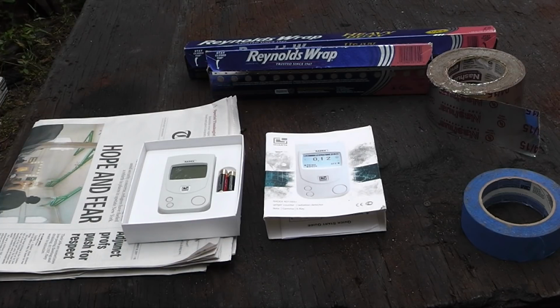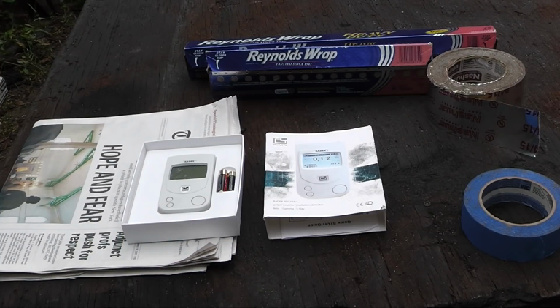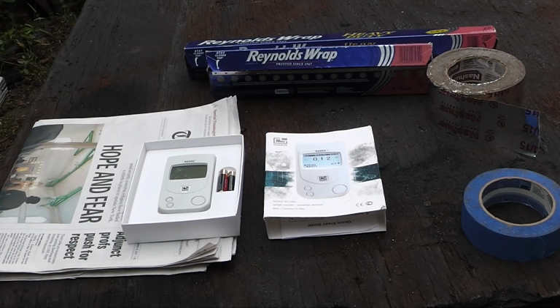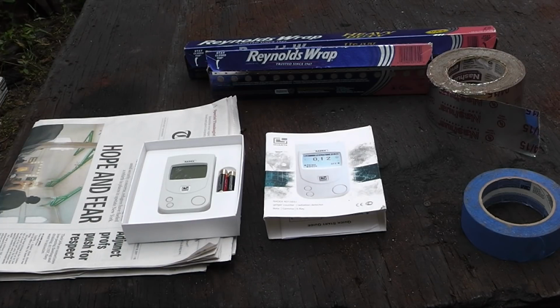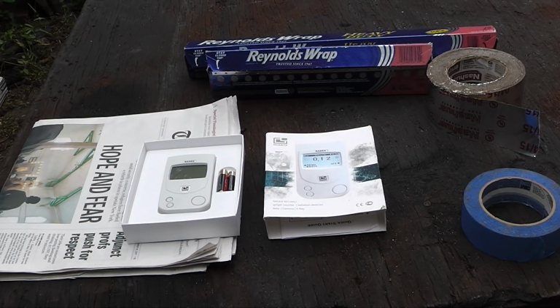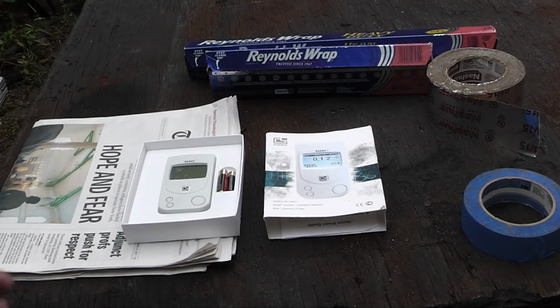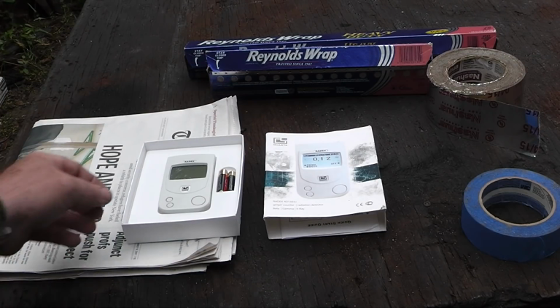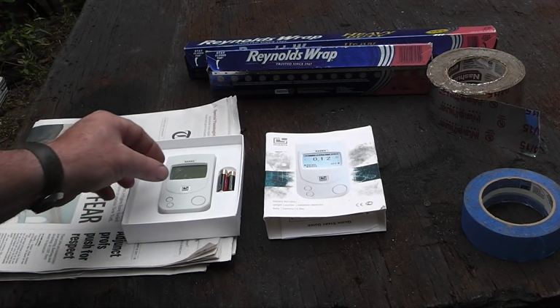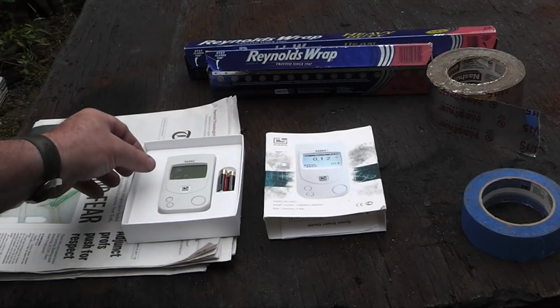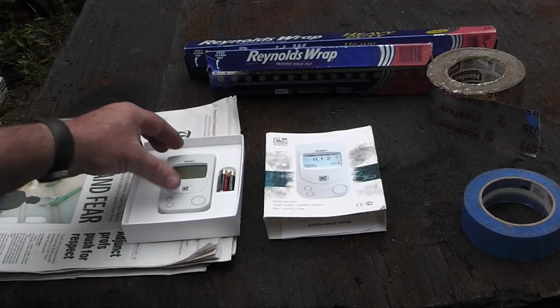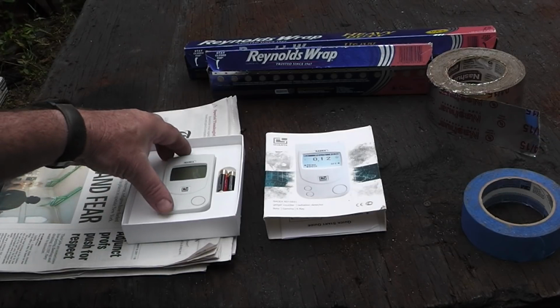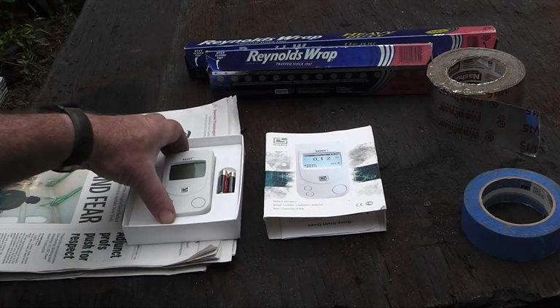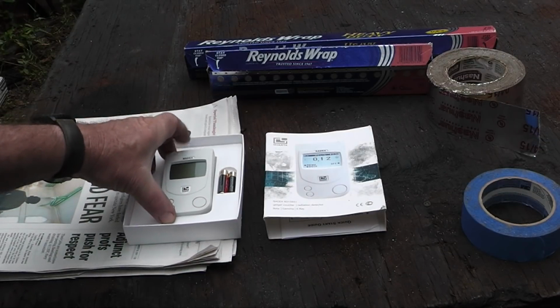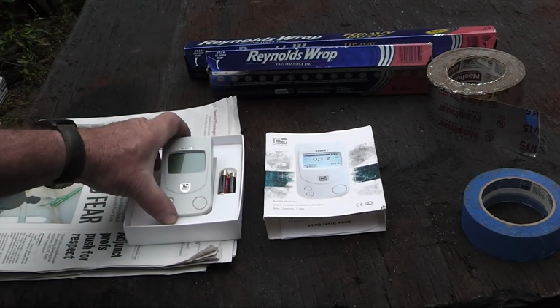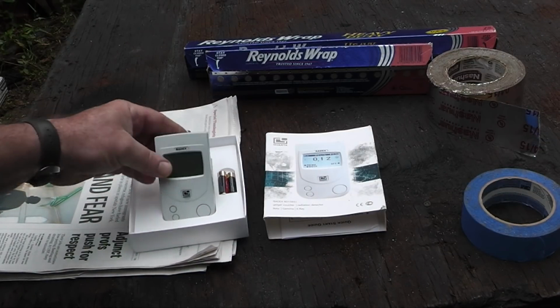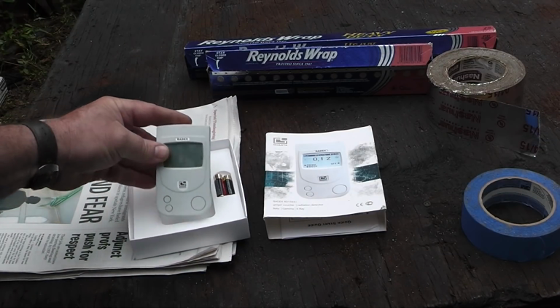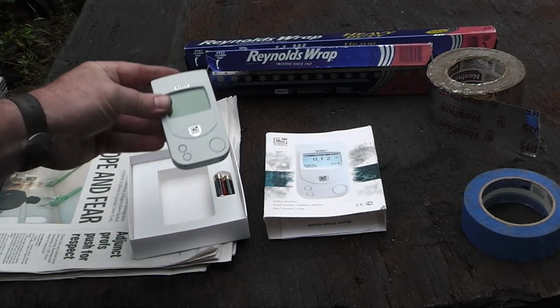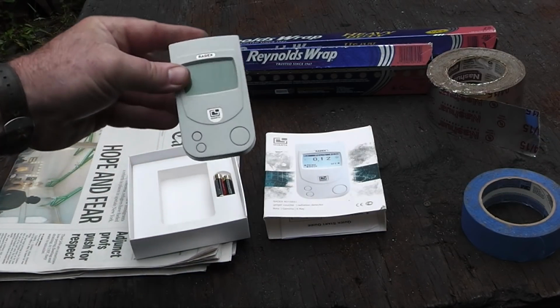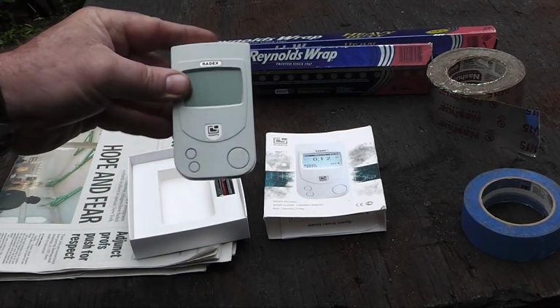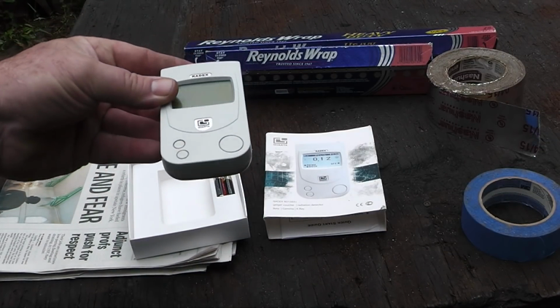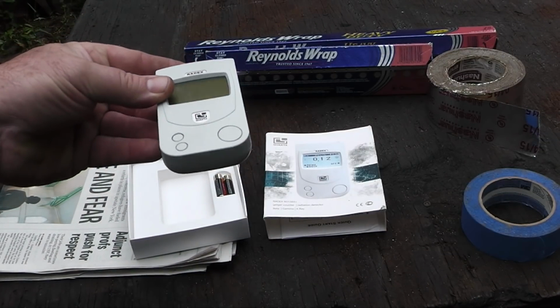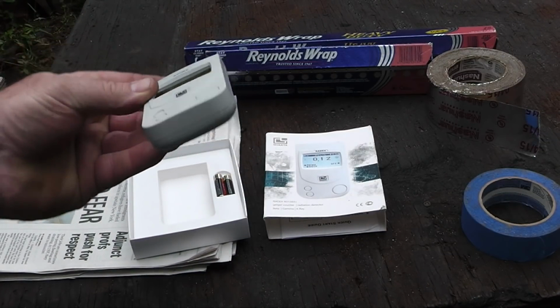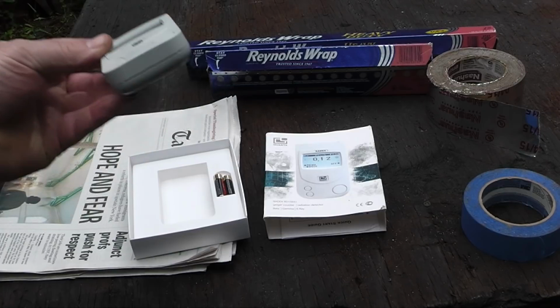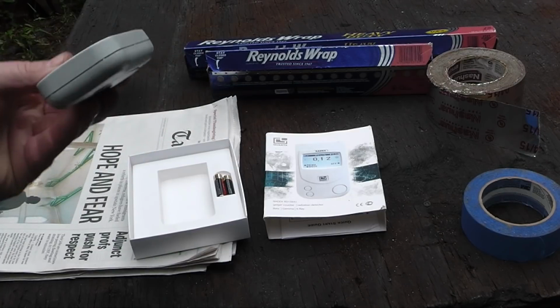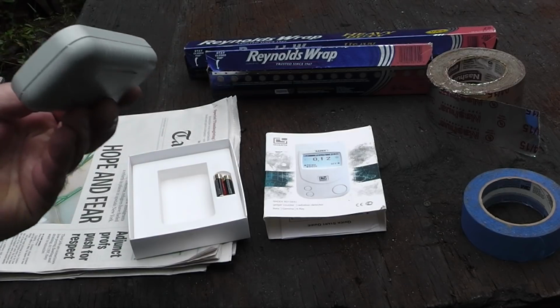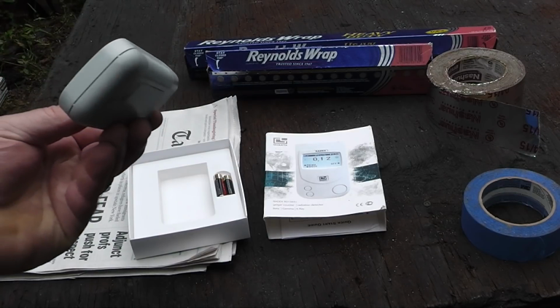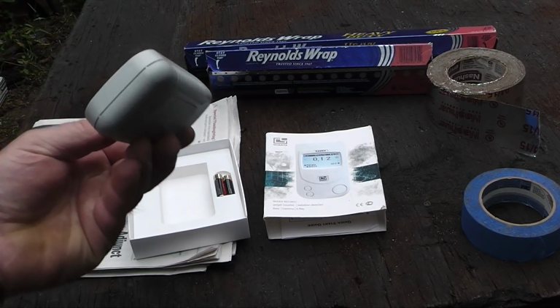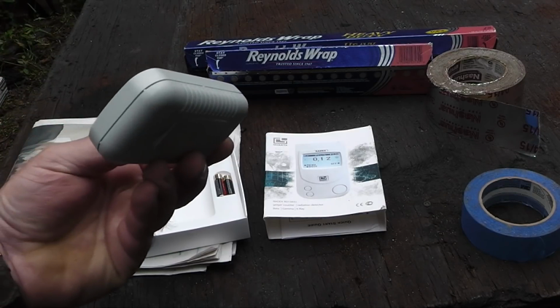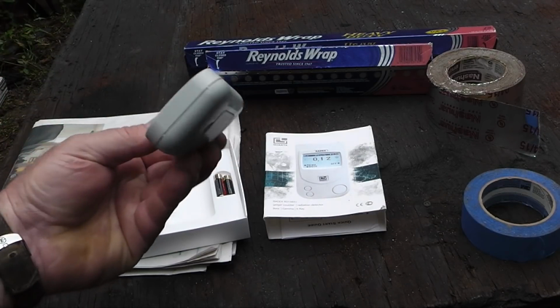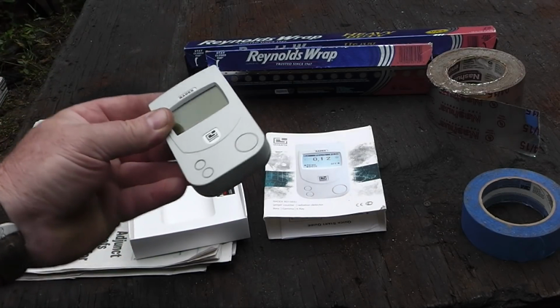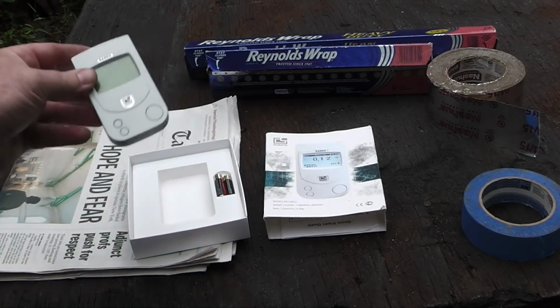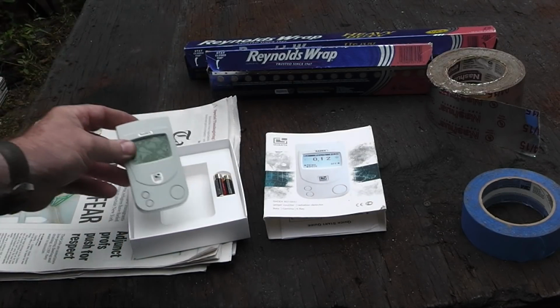This is my Geiger counter radiation detector and I've had this for some time. If you're going to store anything, you want to make sure you take the batteries out of it.